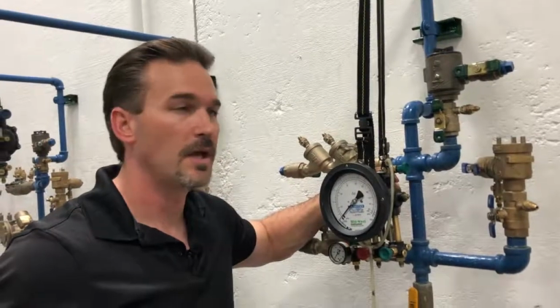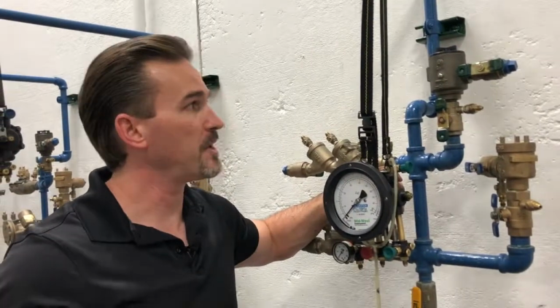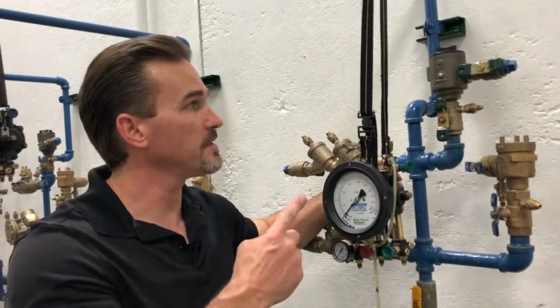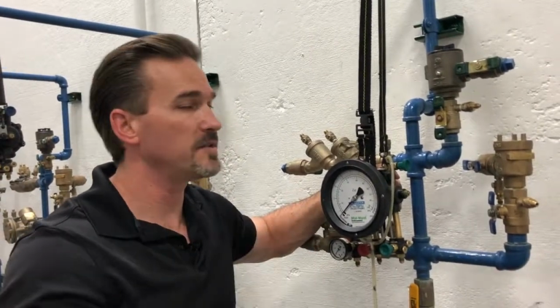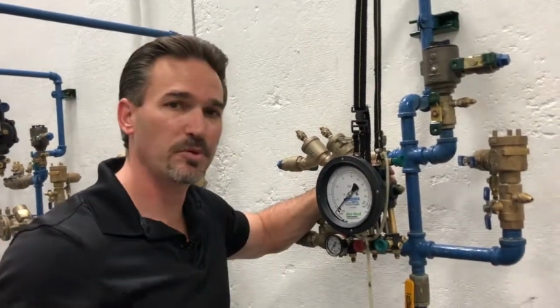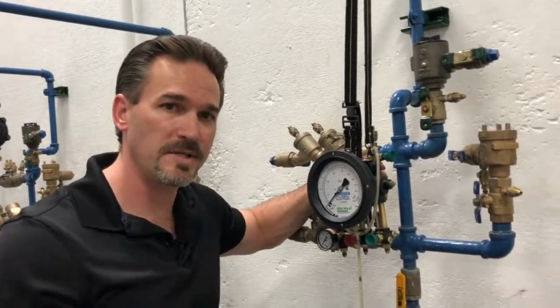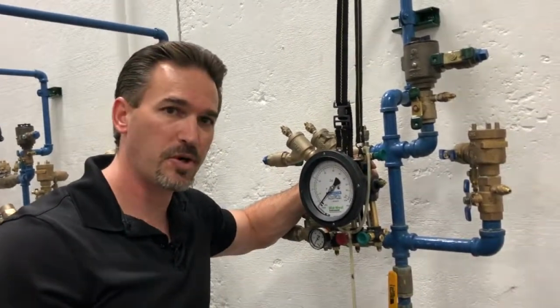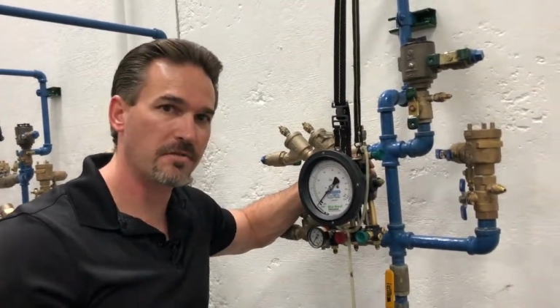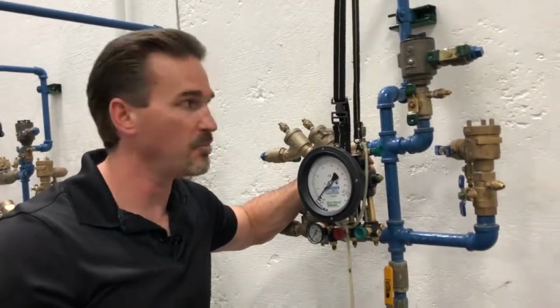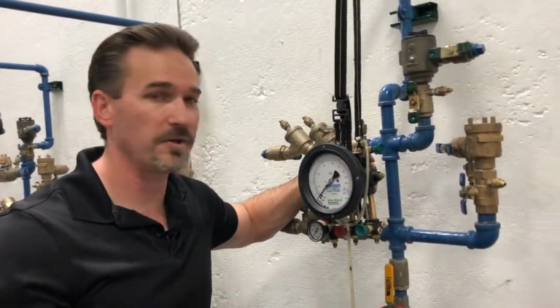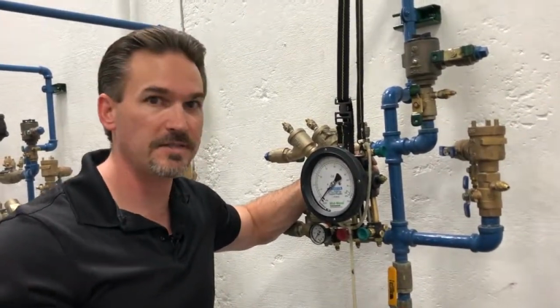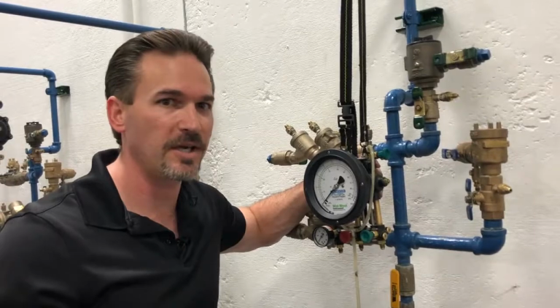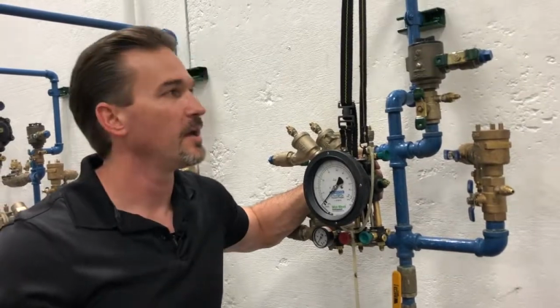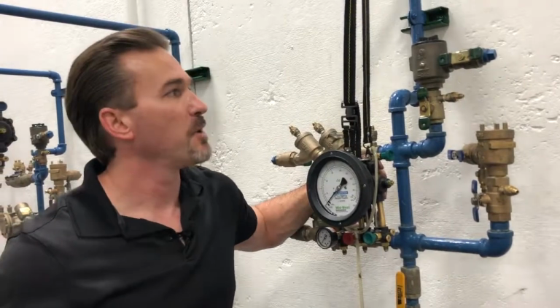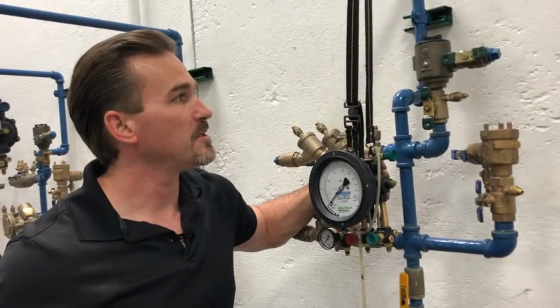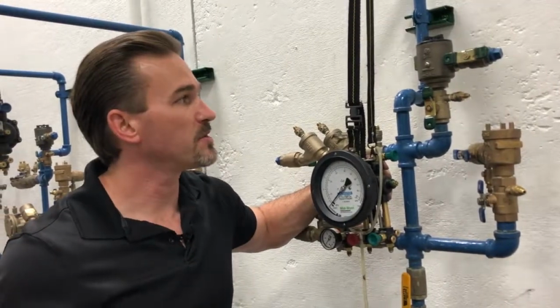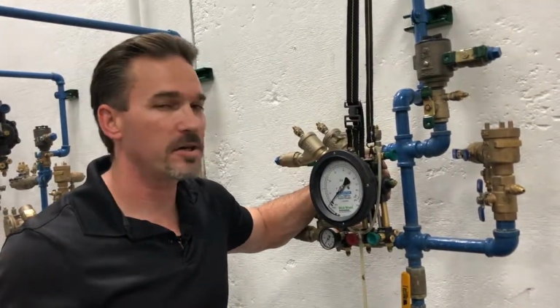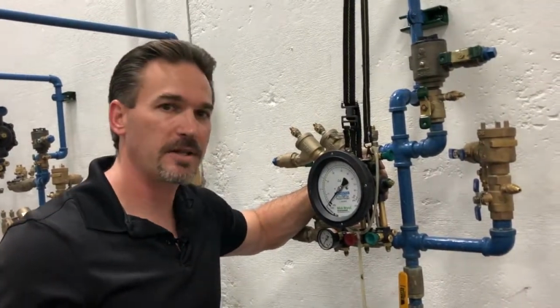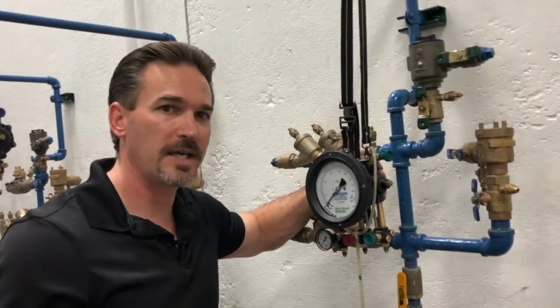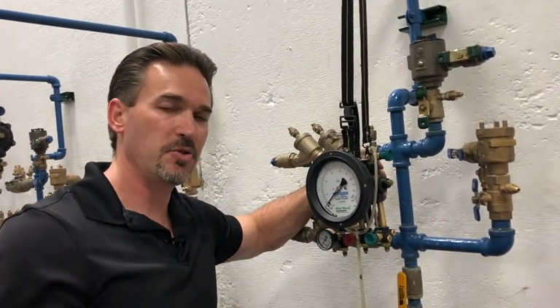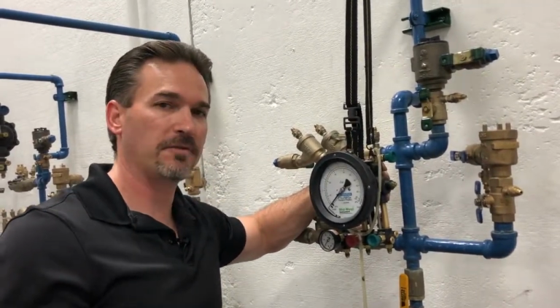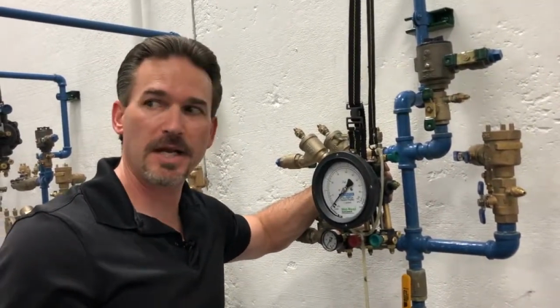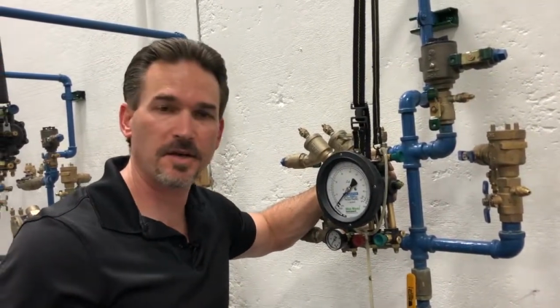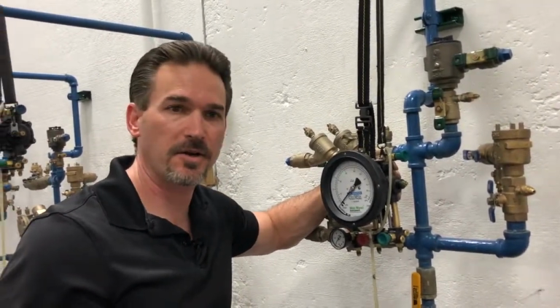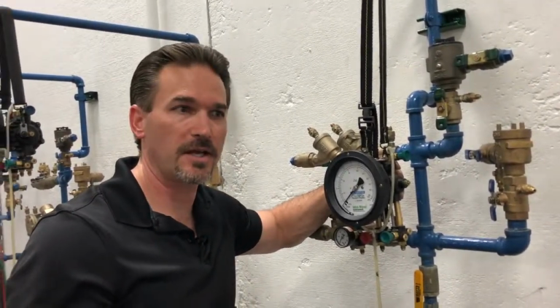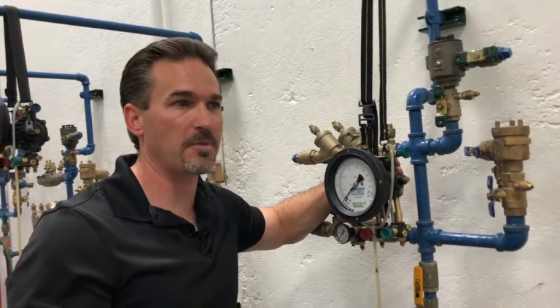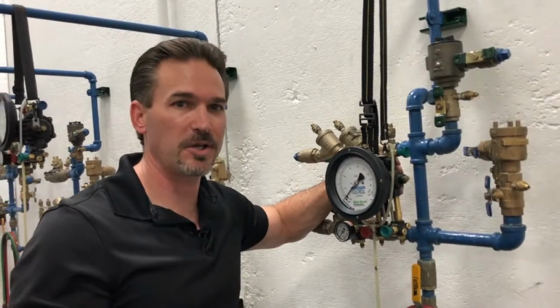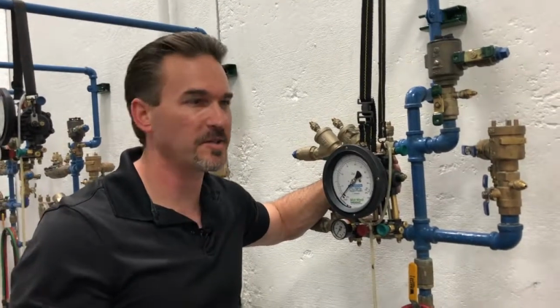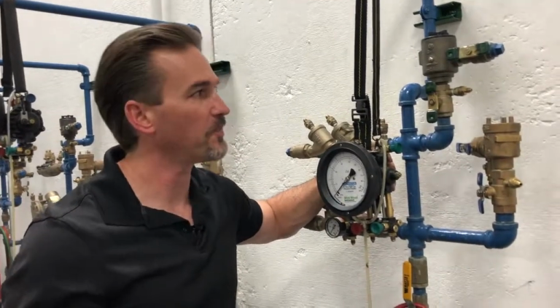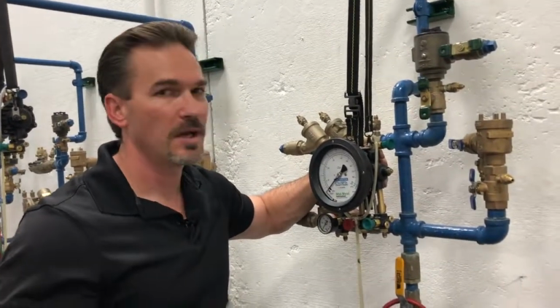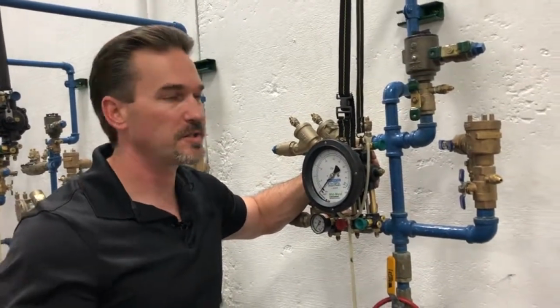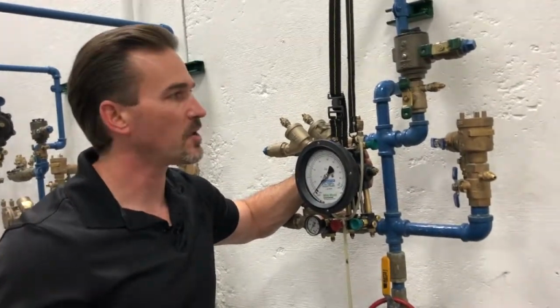I'm going to test the spill-resistant pressure vacuum breaker, the SVB. My name is Bart Starr. I'm here at the Viking 2 Backflow Training Center in Albuquerque, New Mexico. So let's get started.